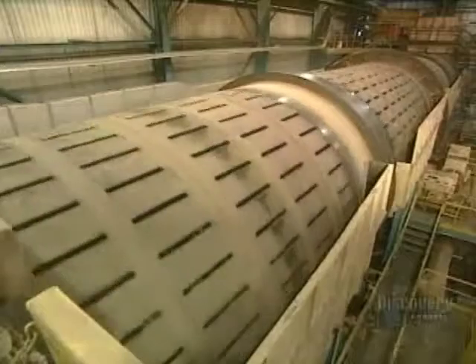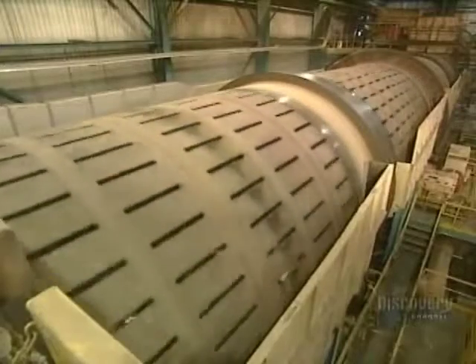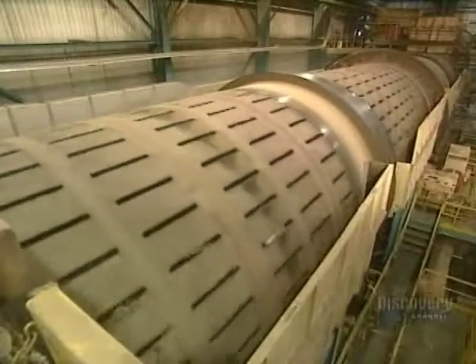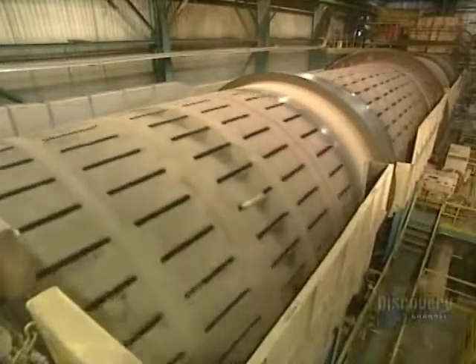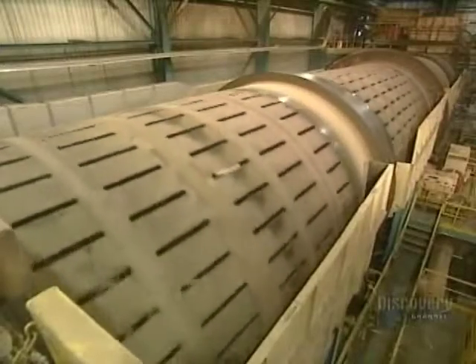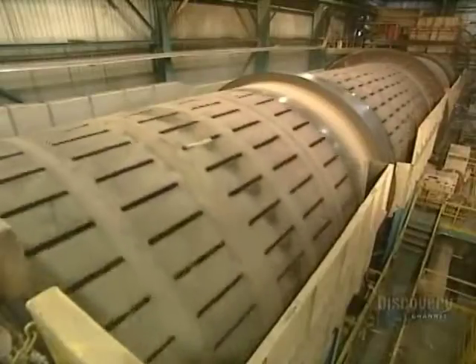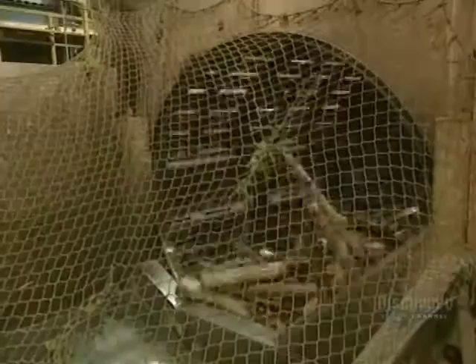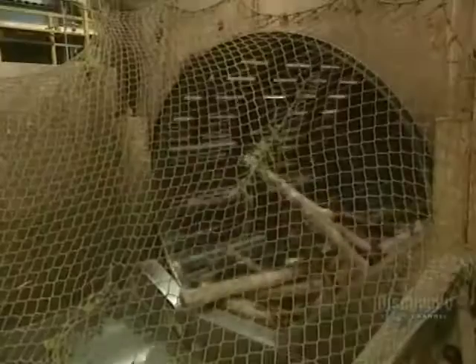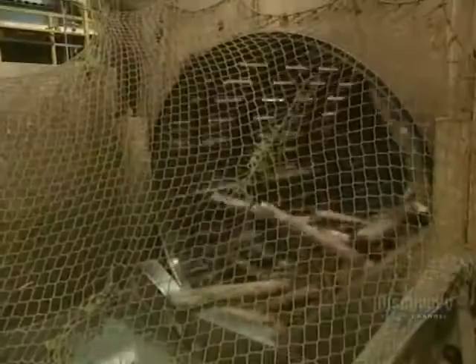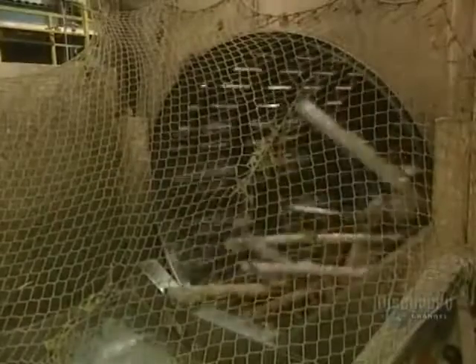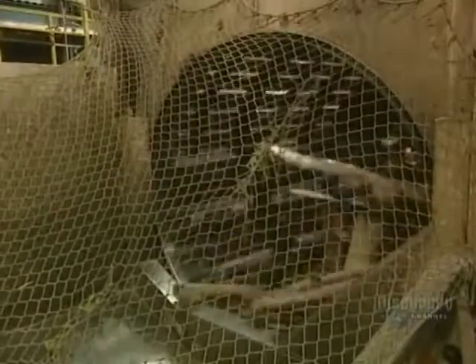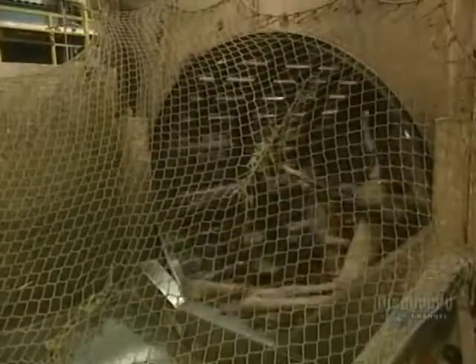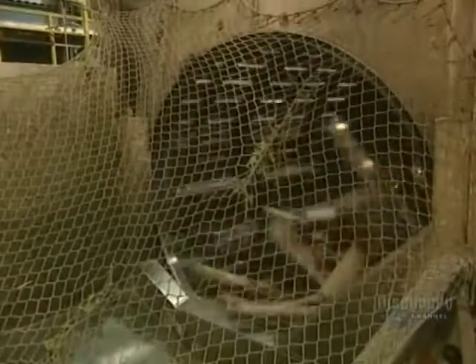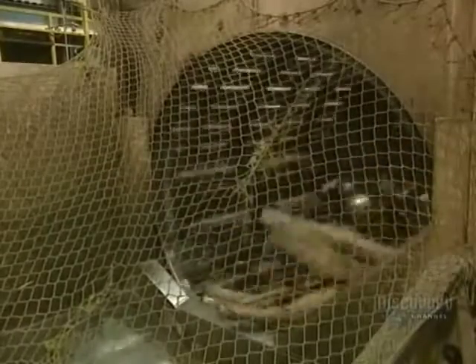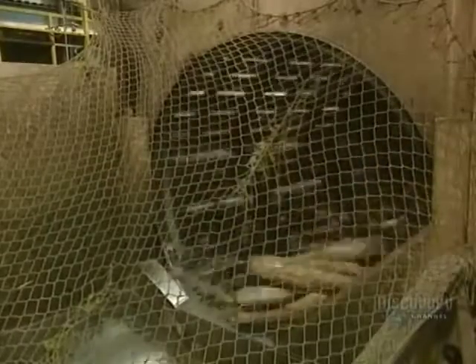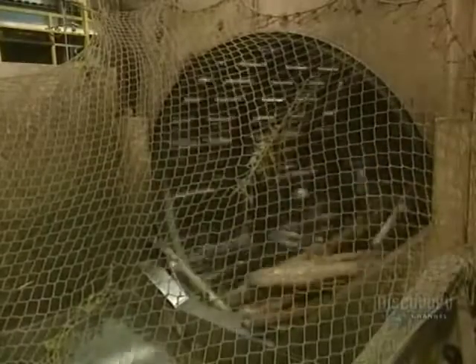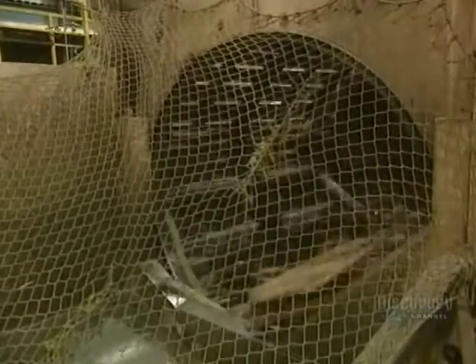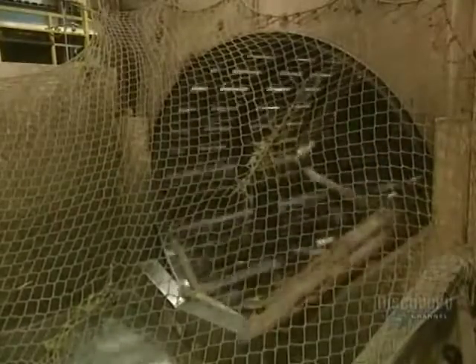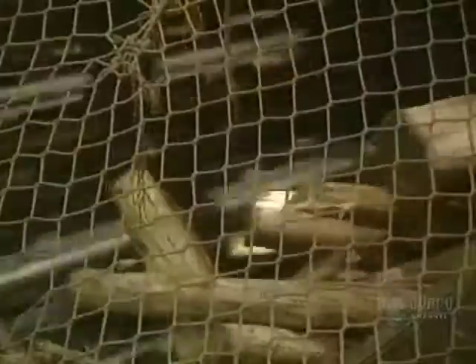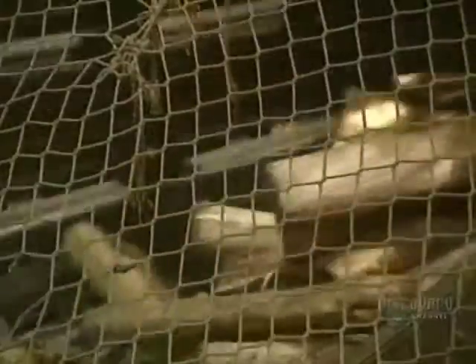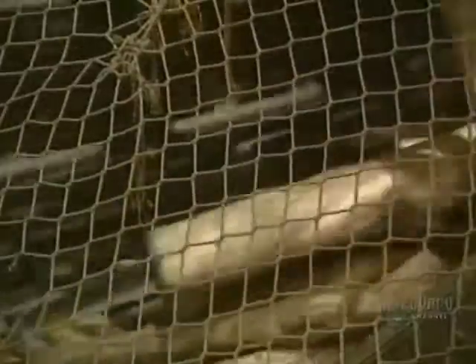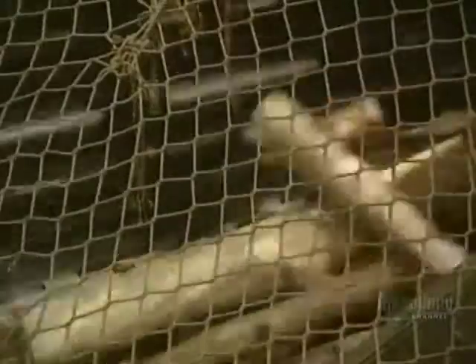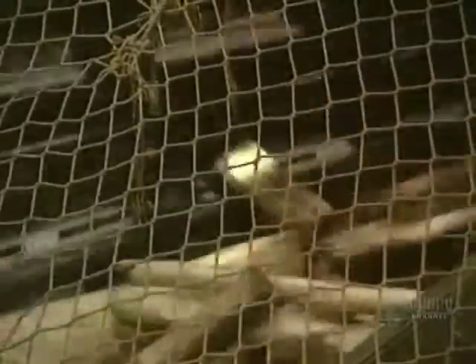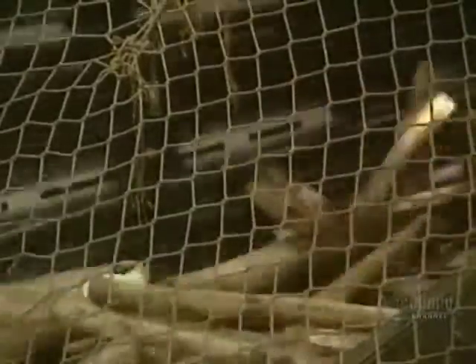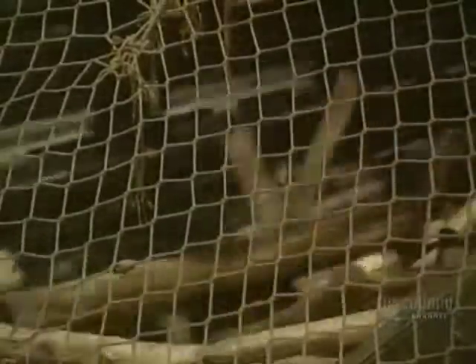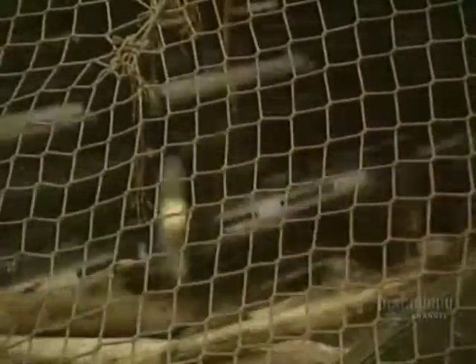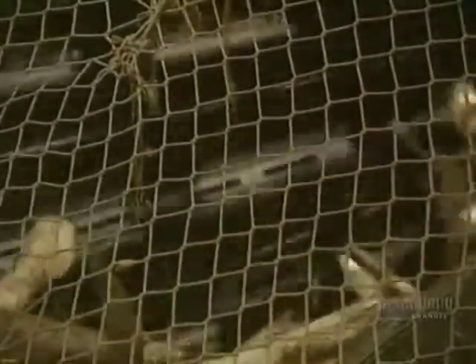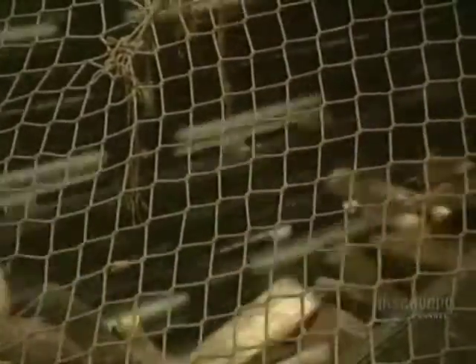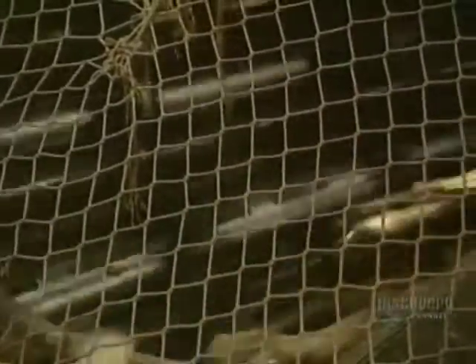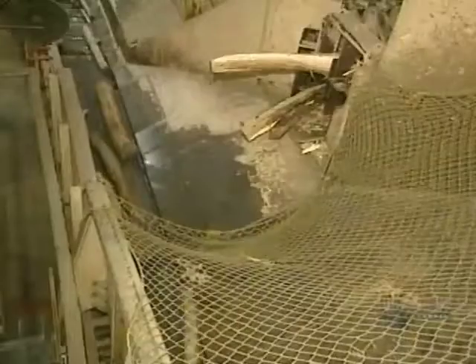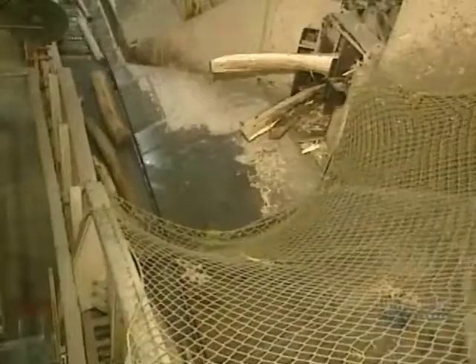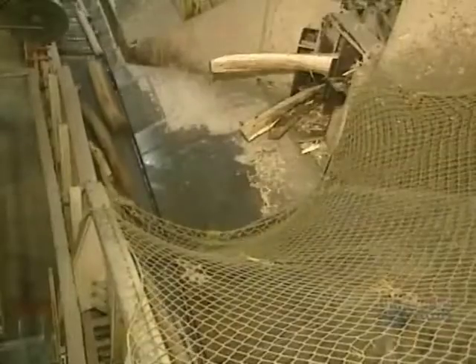Everything starts from this debarking drum, which removes bark from the logs. It's about a 20-minute operation. The bark will be burned to produce steam required for the operation of the mill.